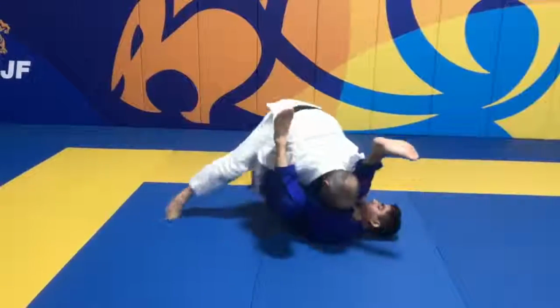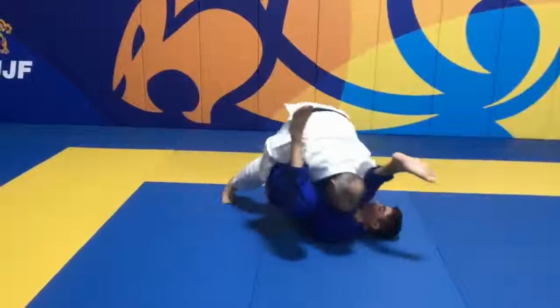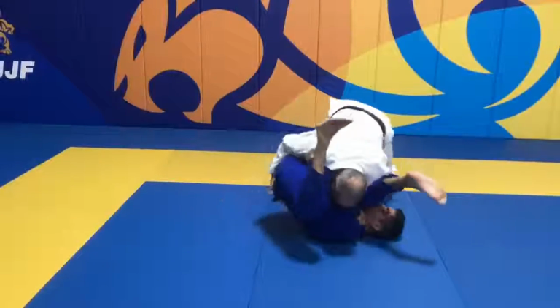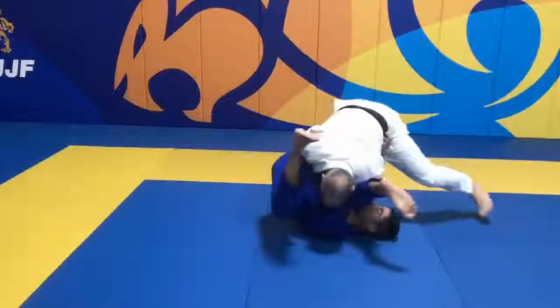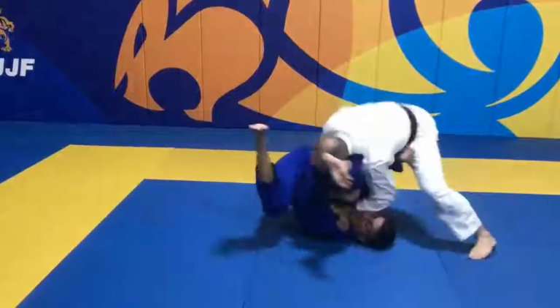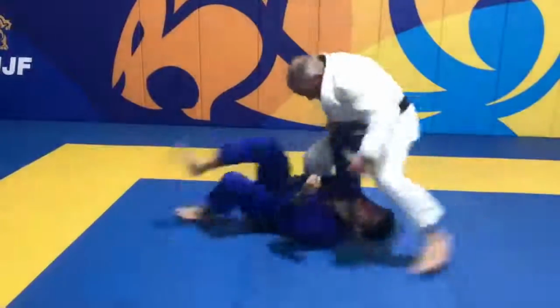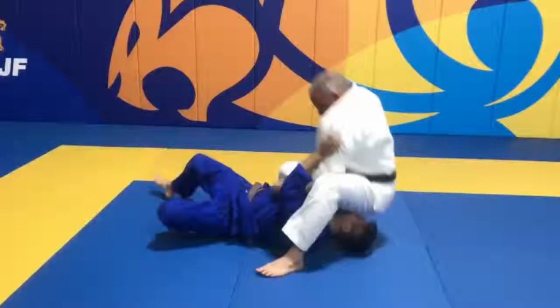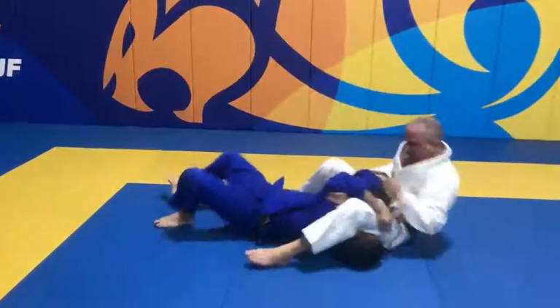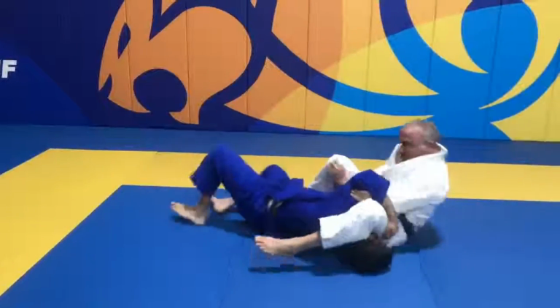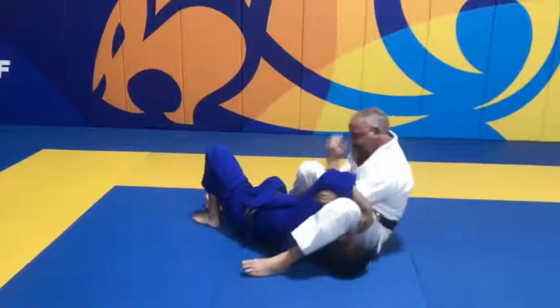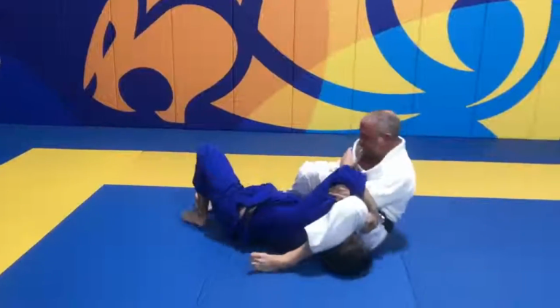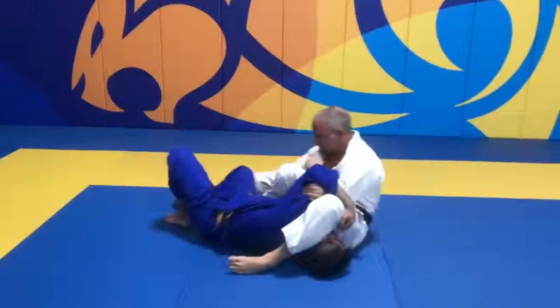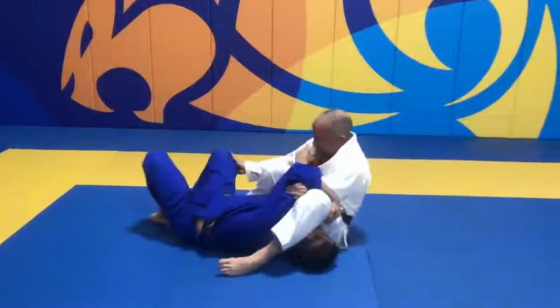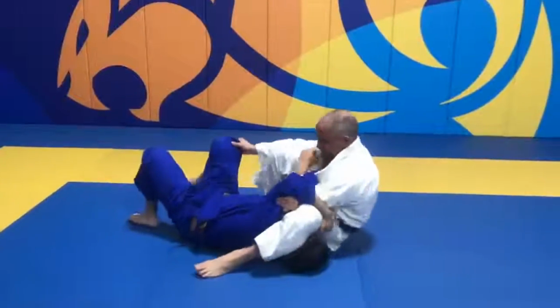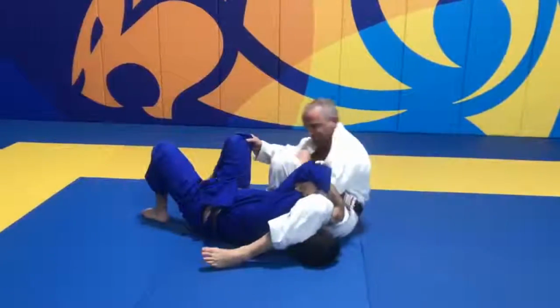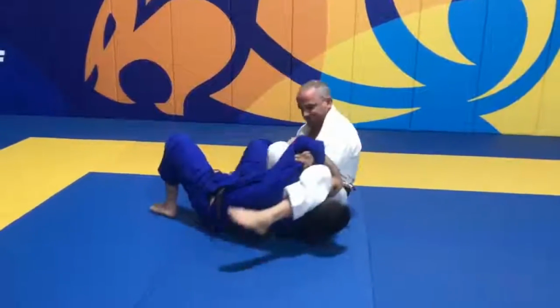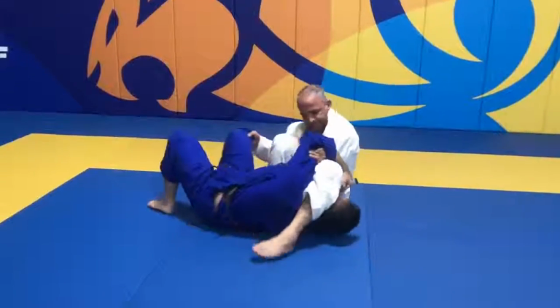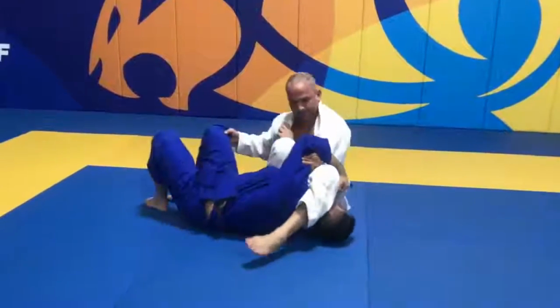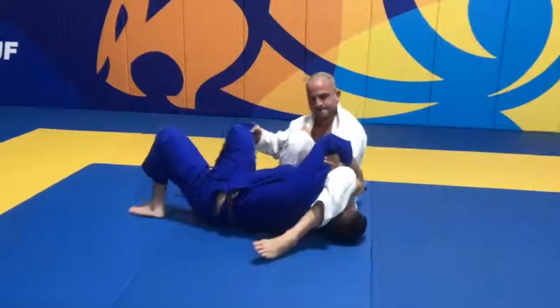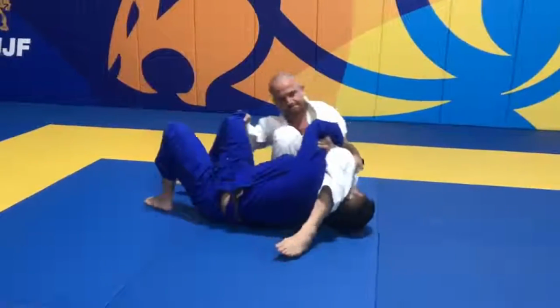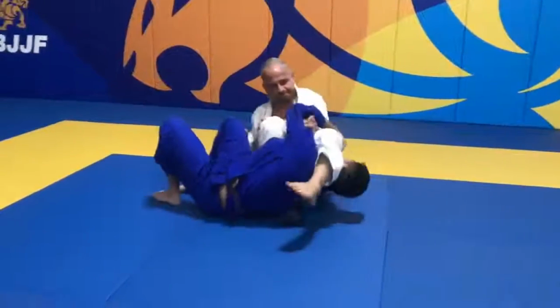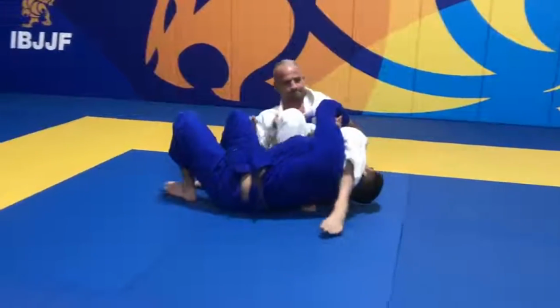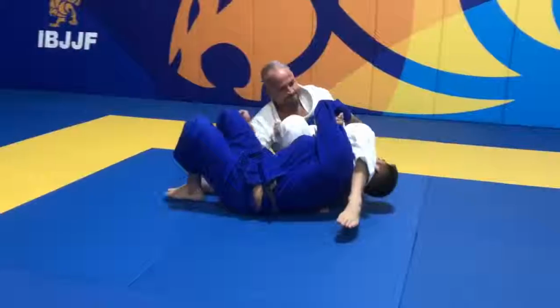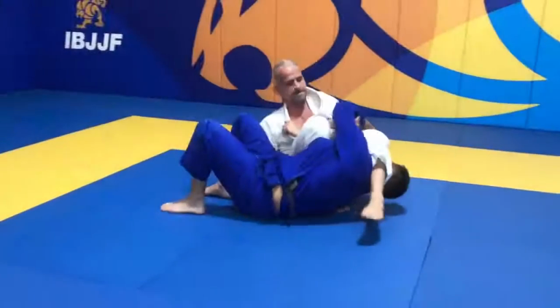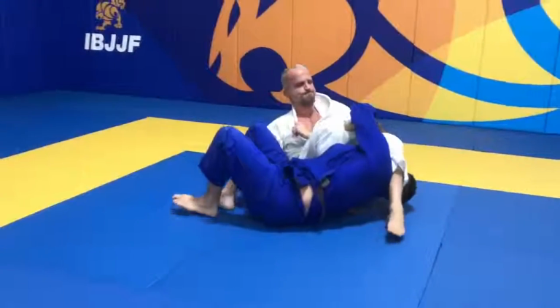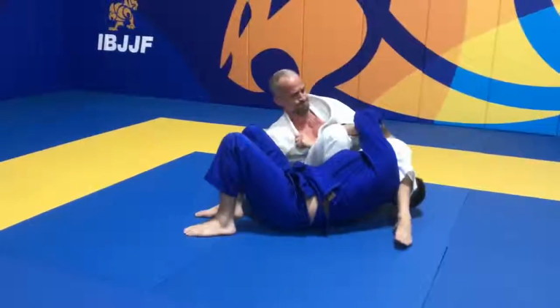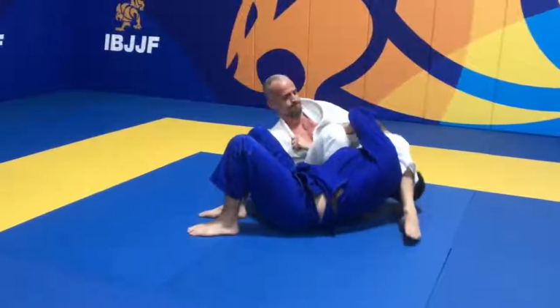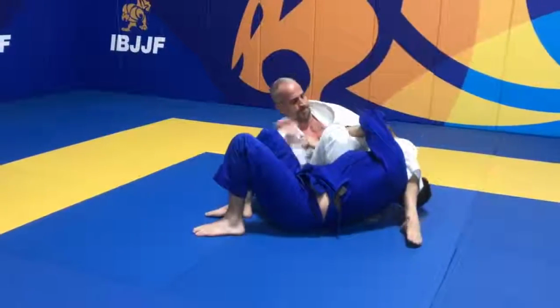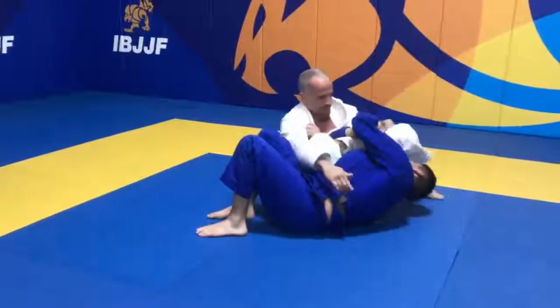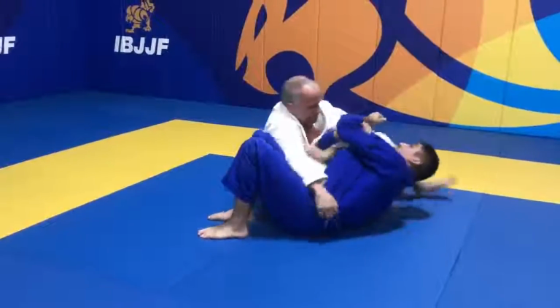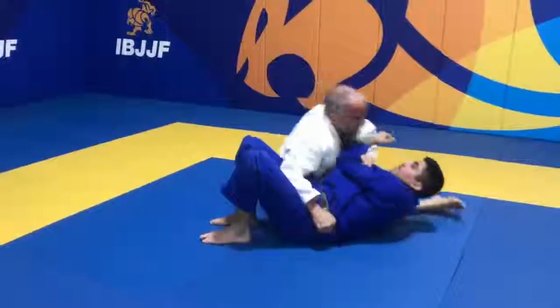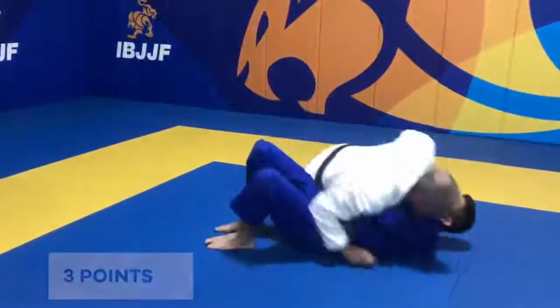When the athlete clears the opponent's legs and gives up top control to attempt an arm bar, they will only score guard pass points if they get back on top and stabilize top control for 3 seconds or more.